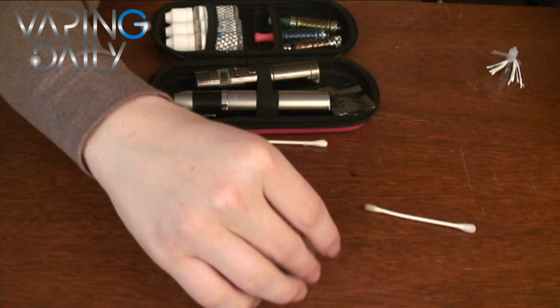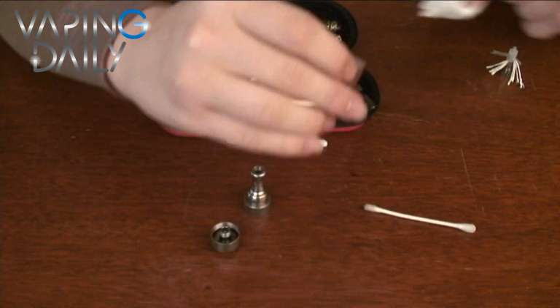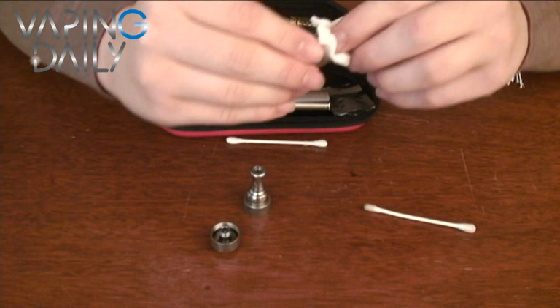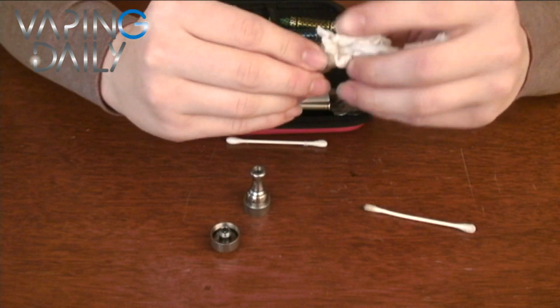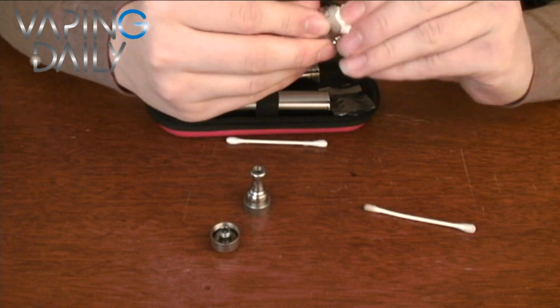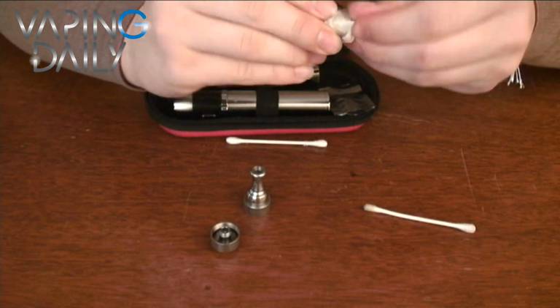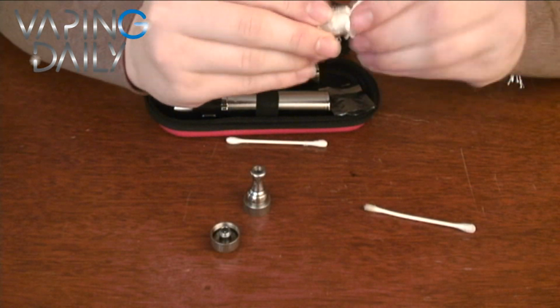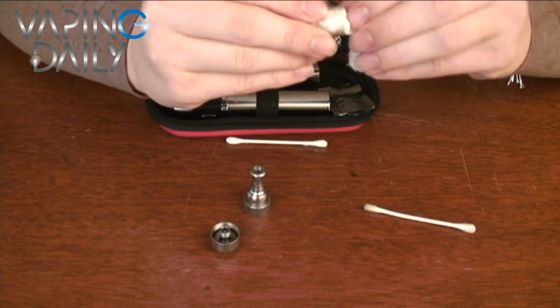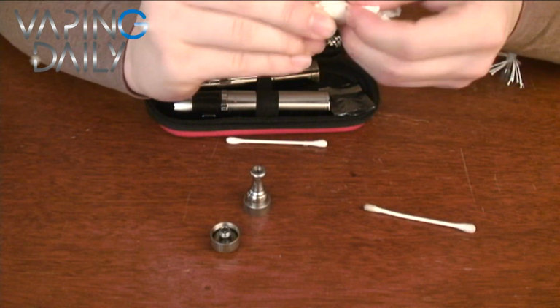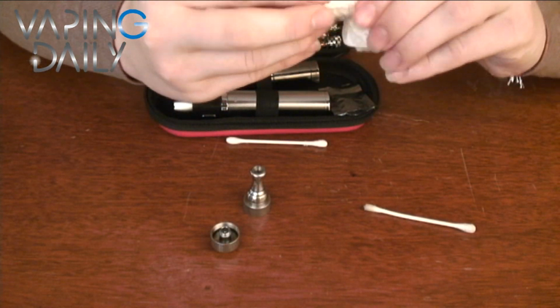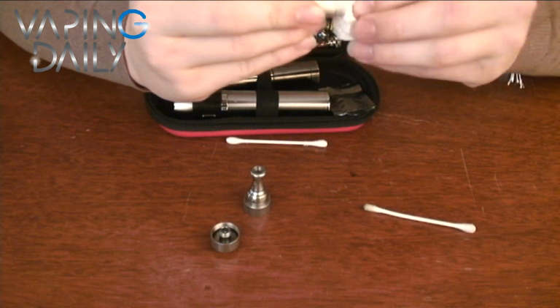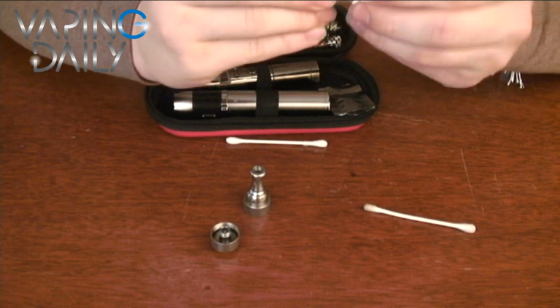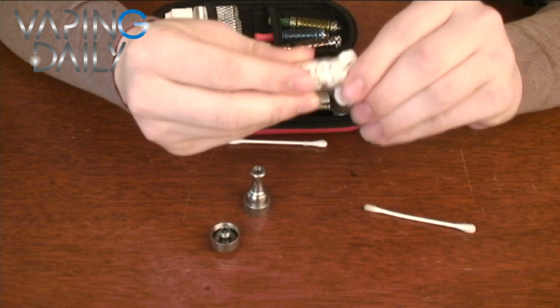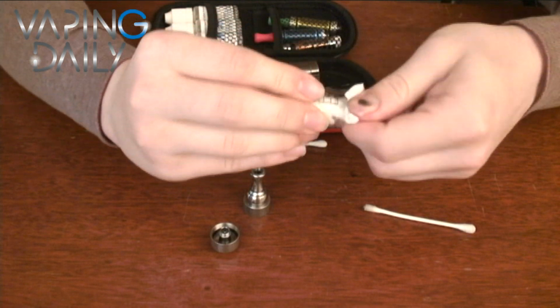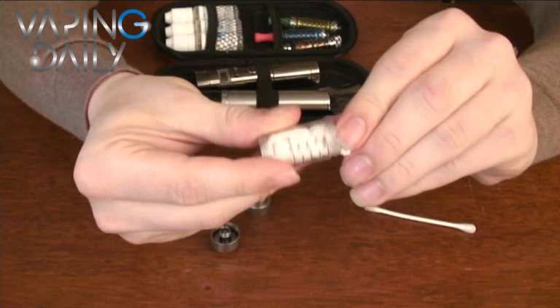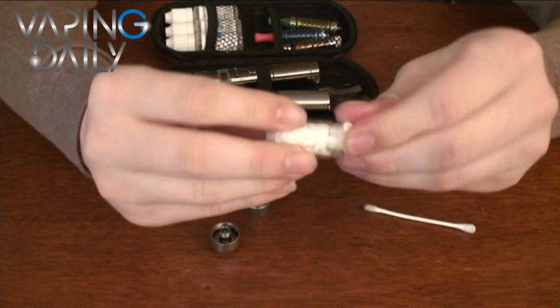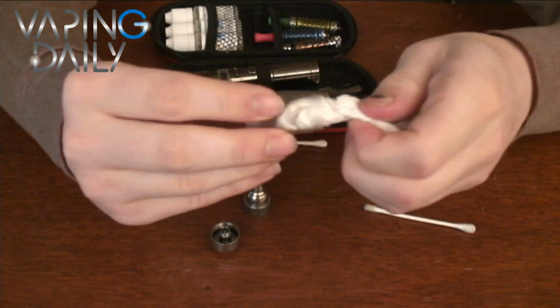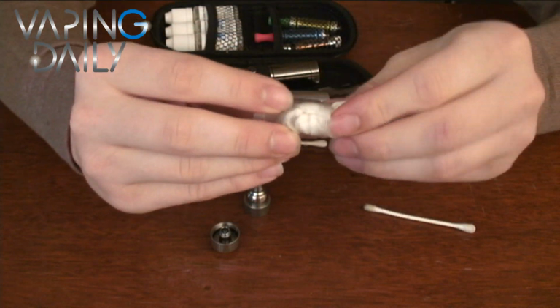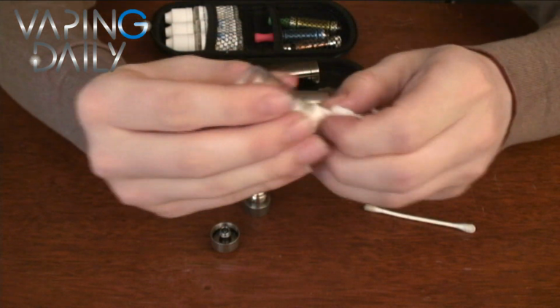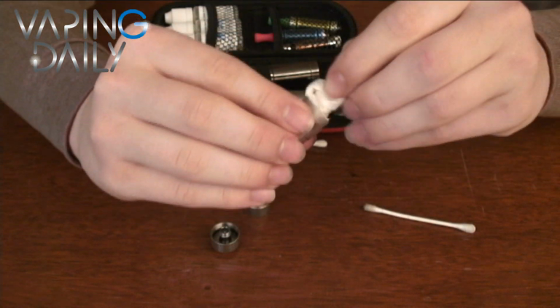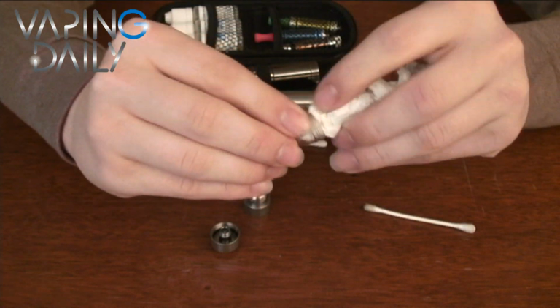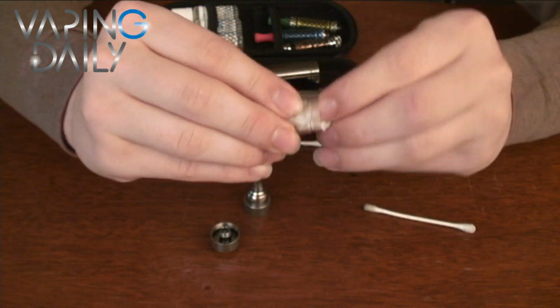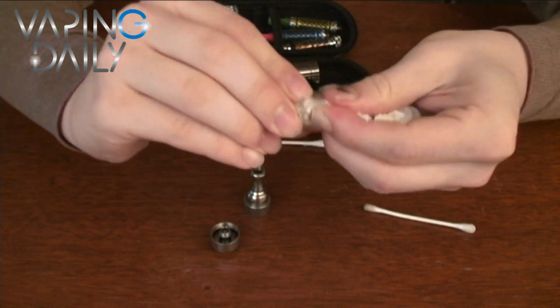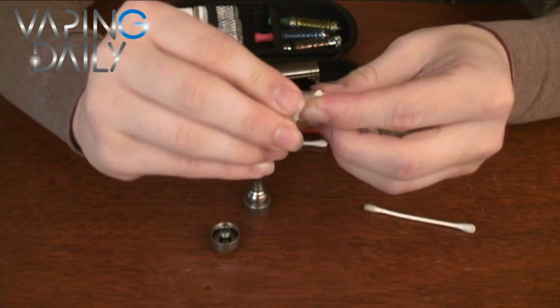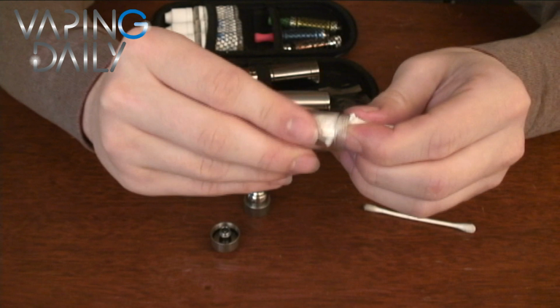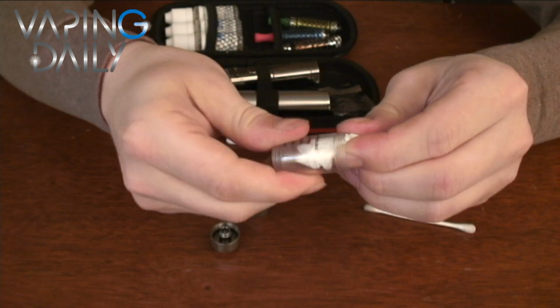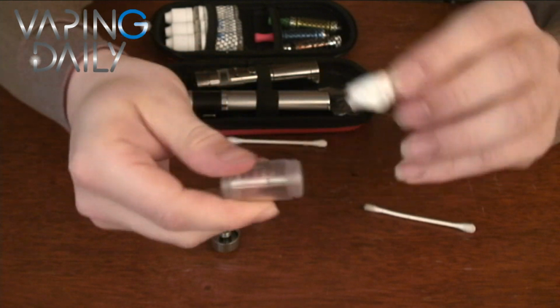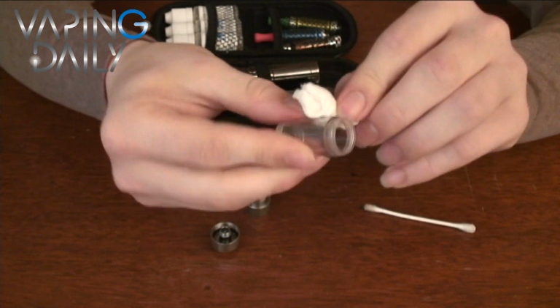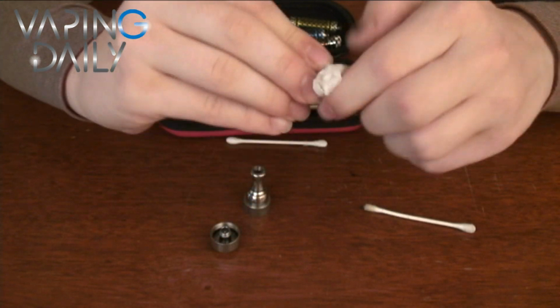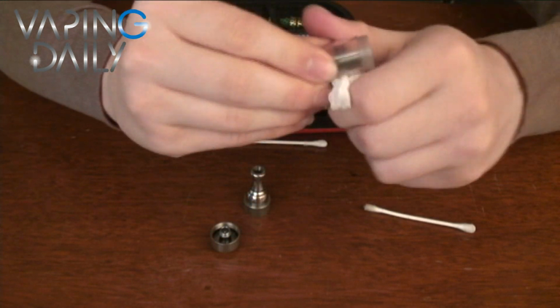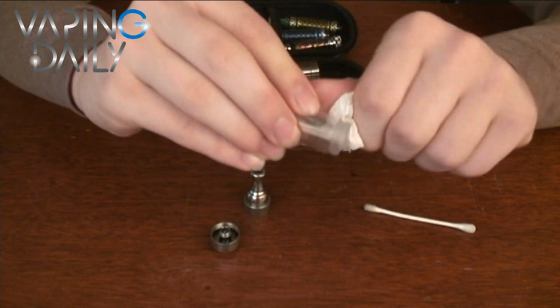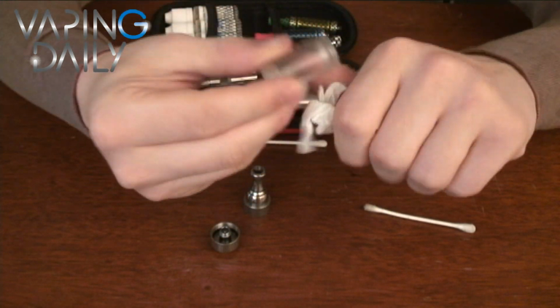I'm also going to take some toilet paper and clean out the inside of the tank. Normally, I would do a little bit more thorough job with this, but to save time, we're just going to go from there.